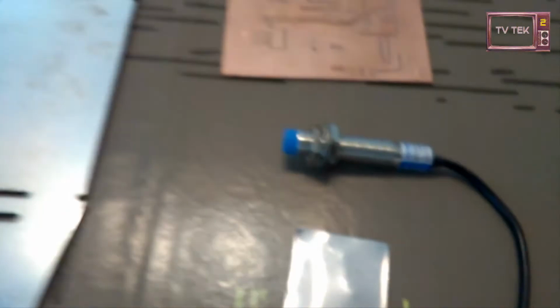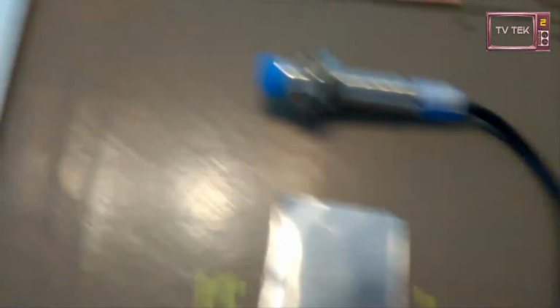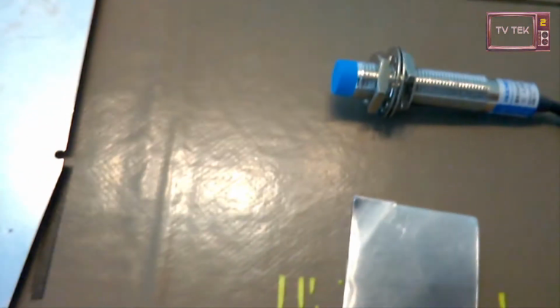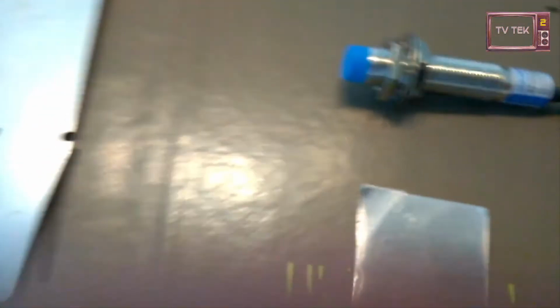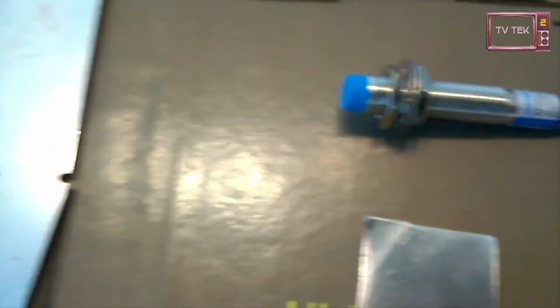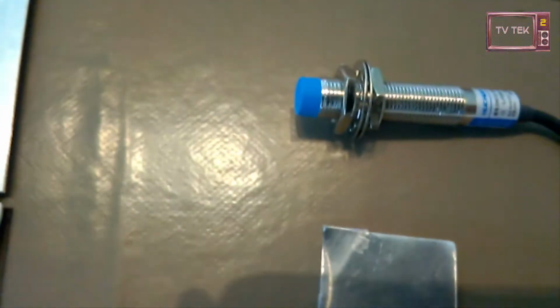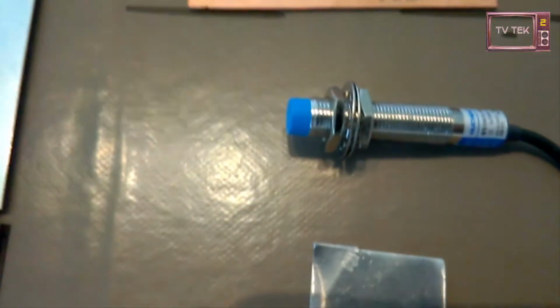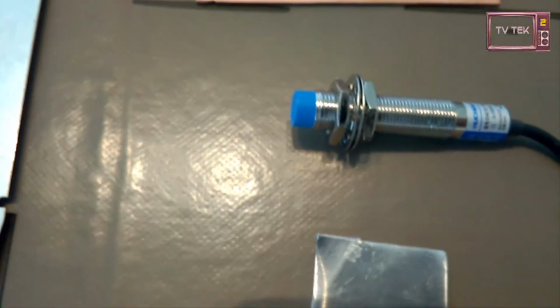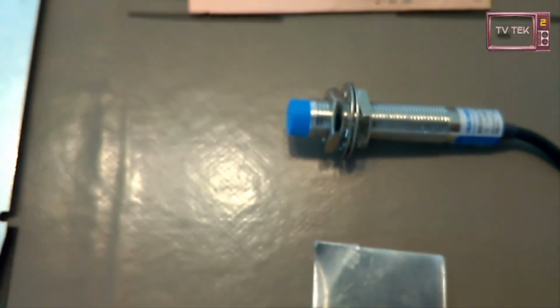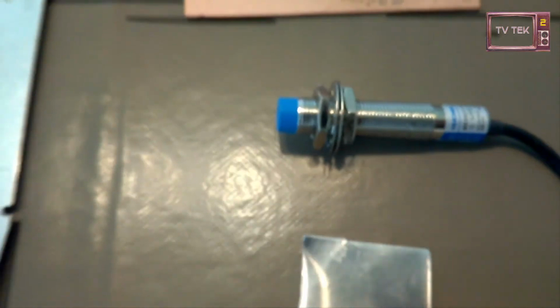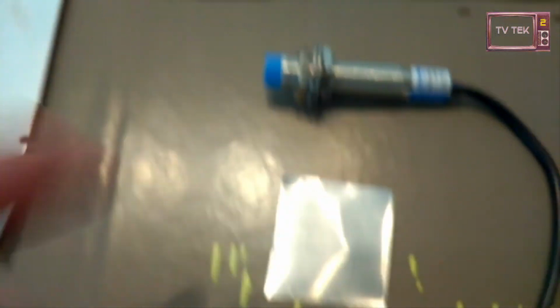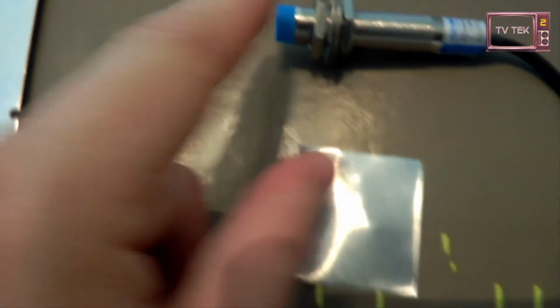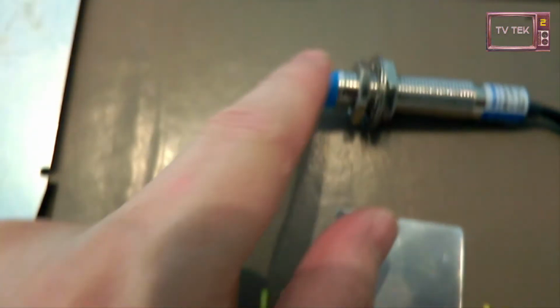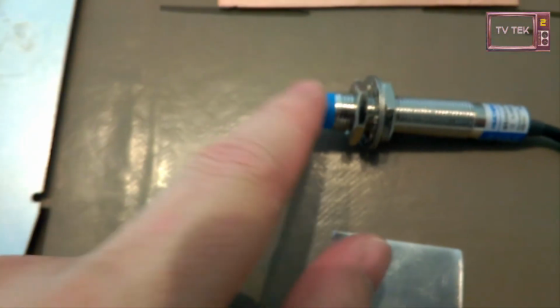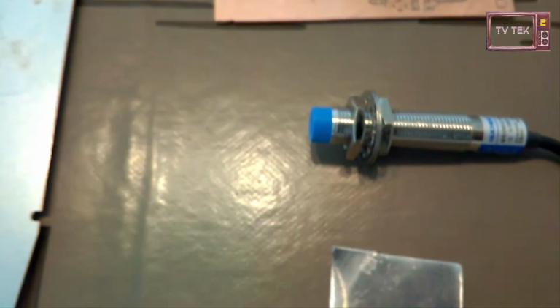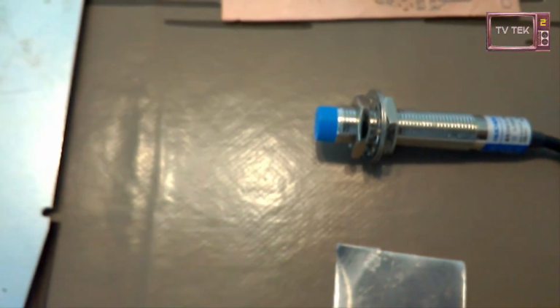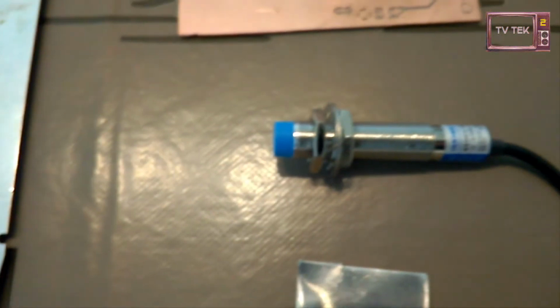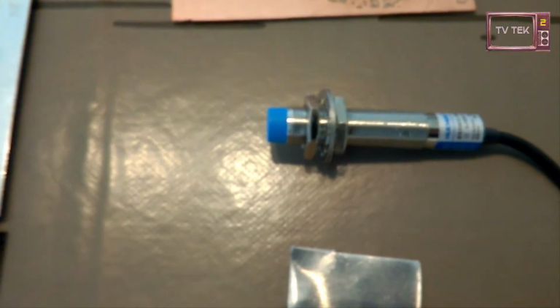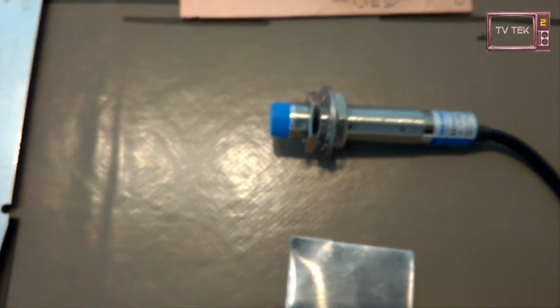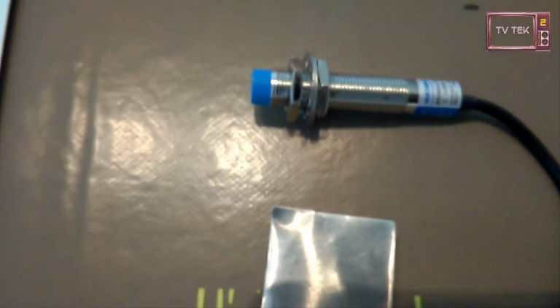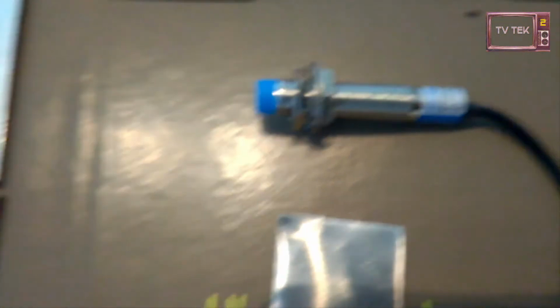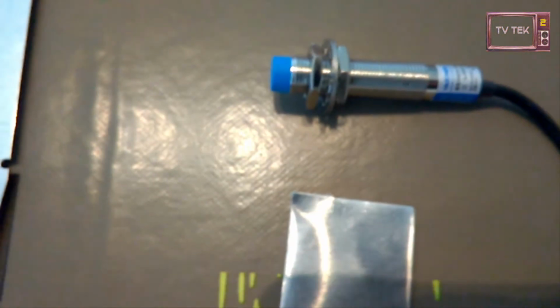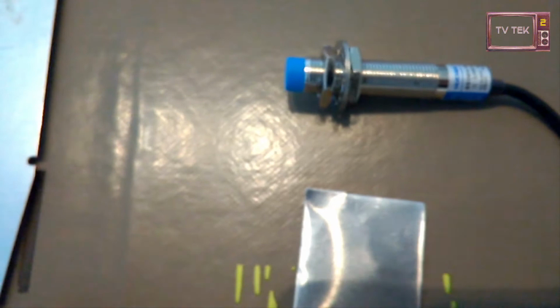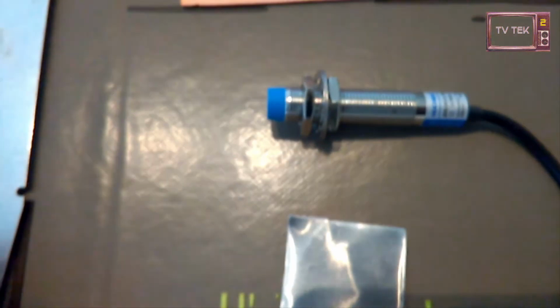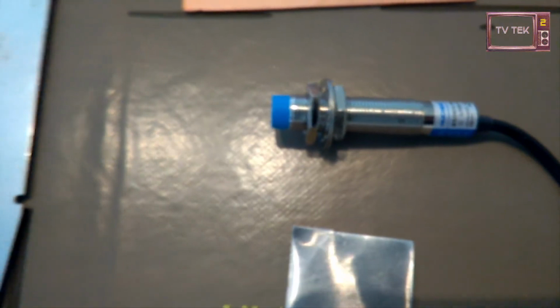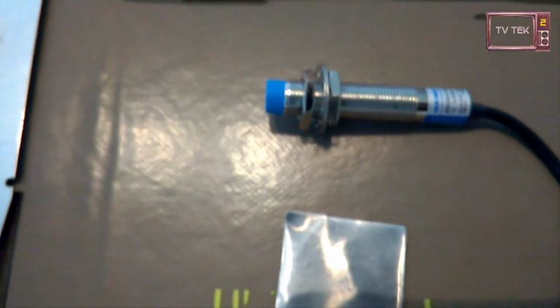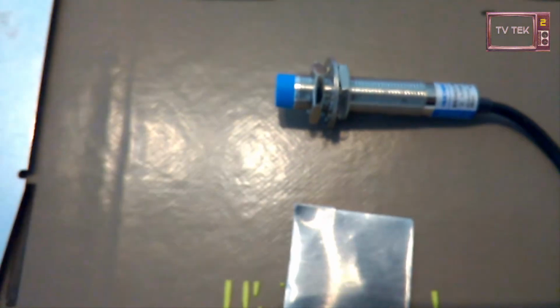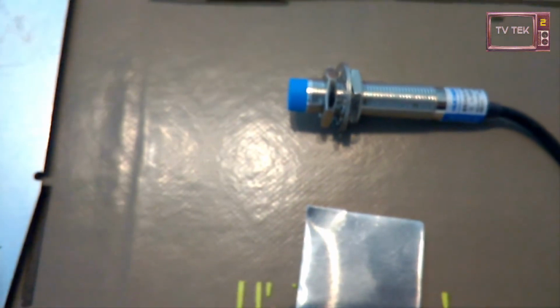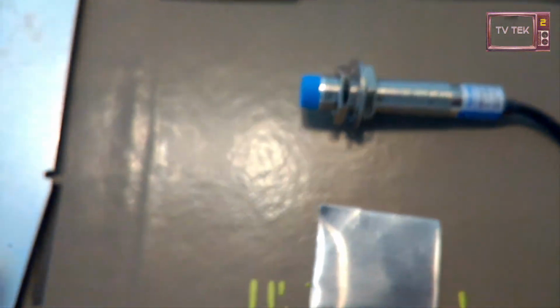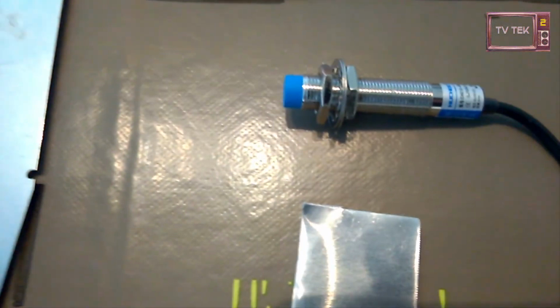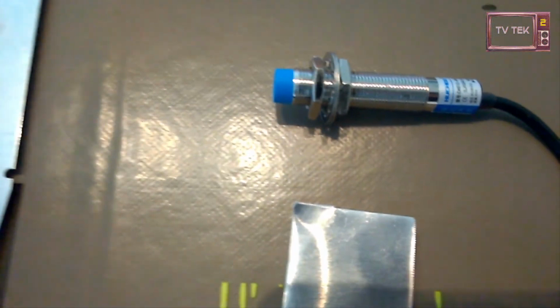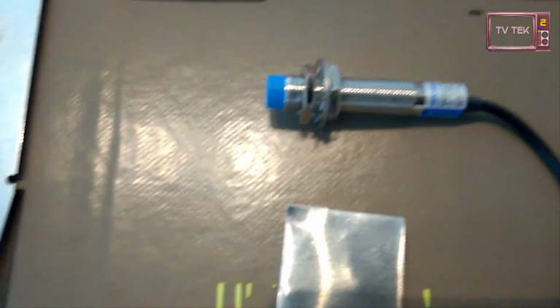I really enjoy this kind of detector and I think I will use it on my CNC. I hope you enjoyed this video — see you next time, bye.